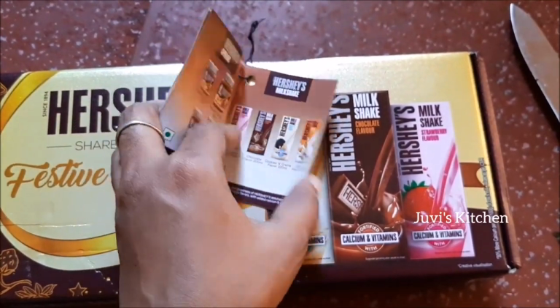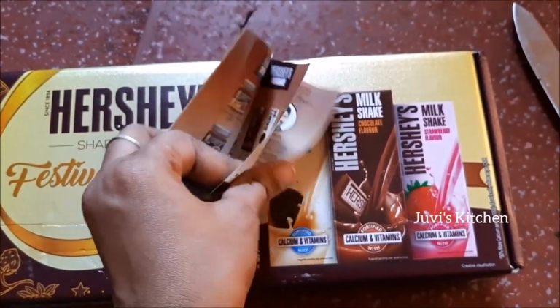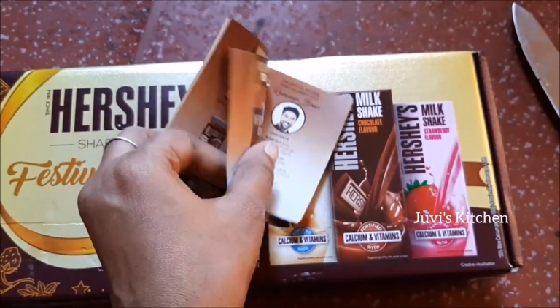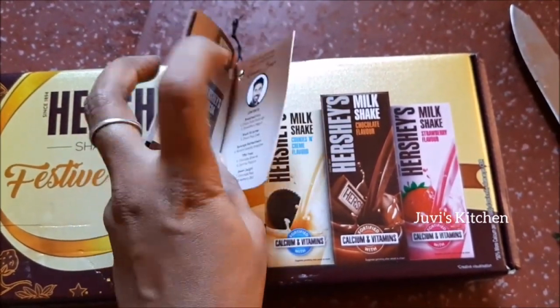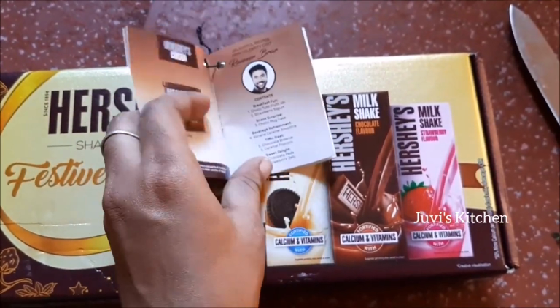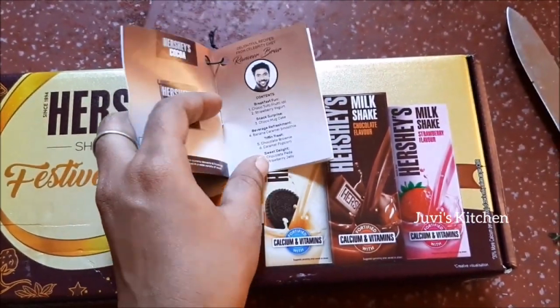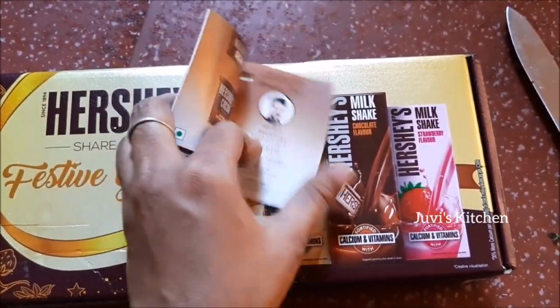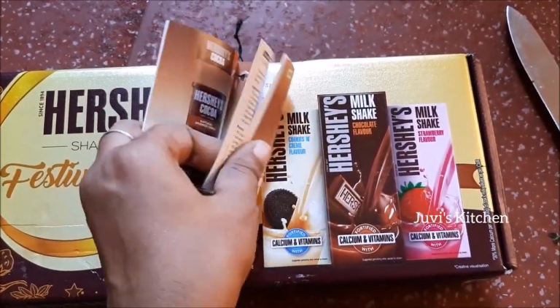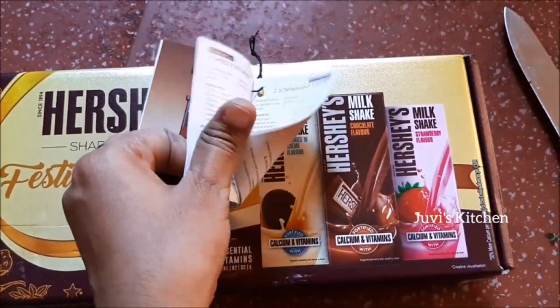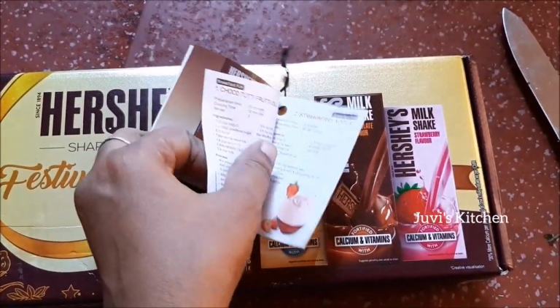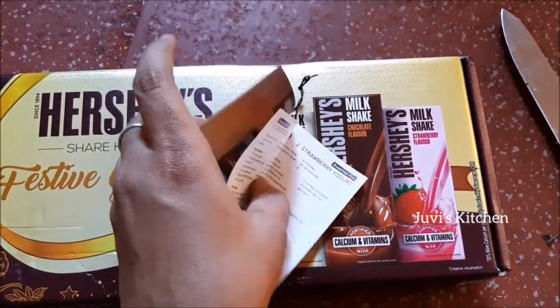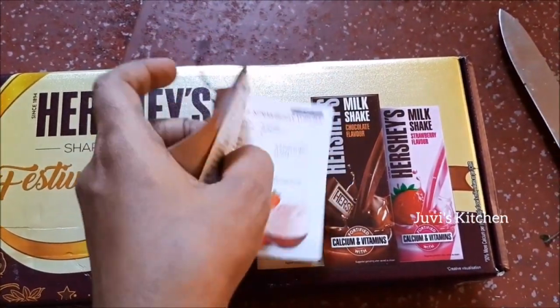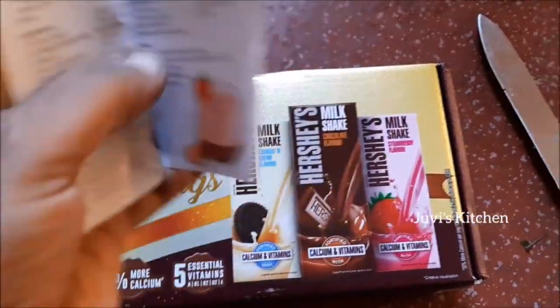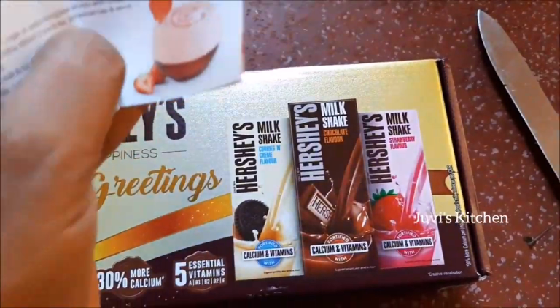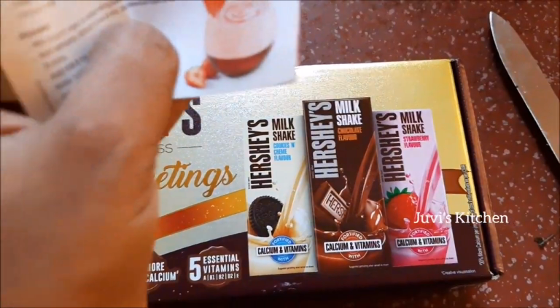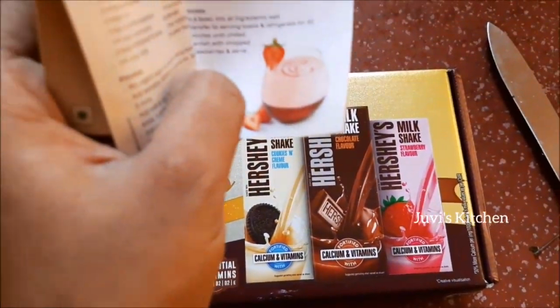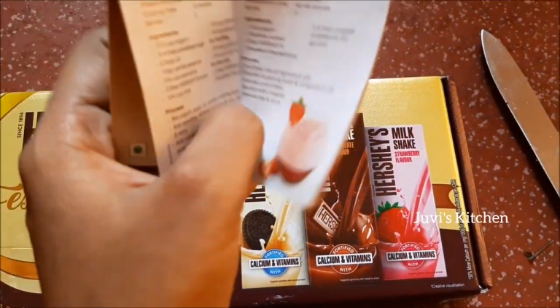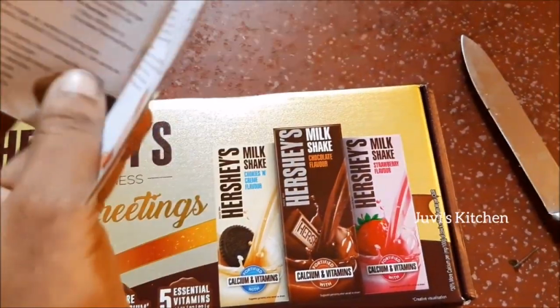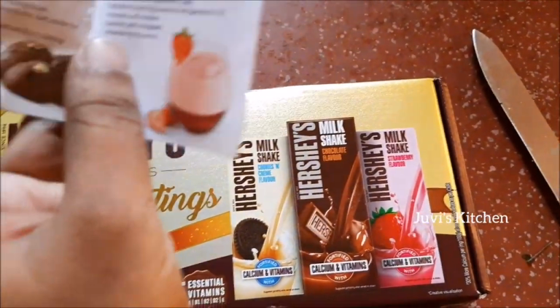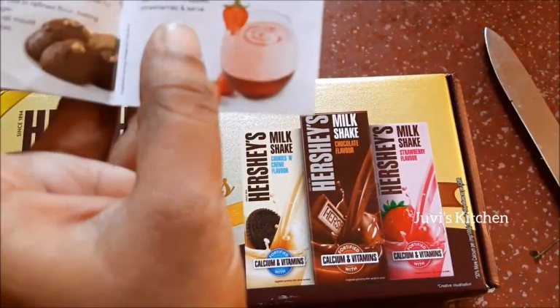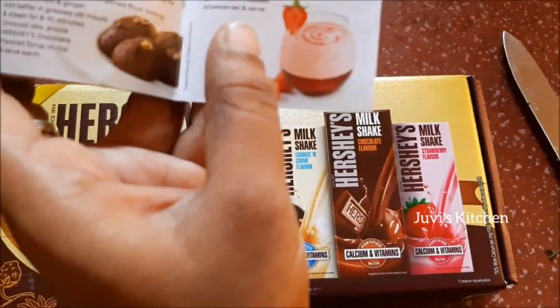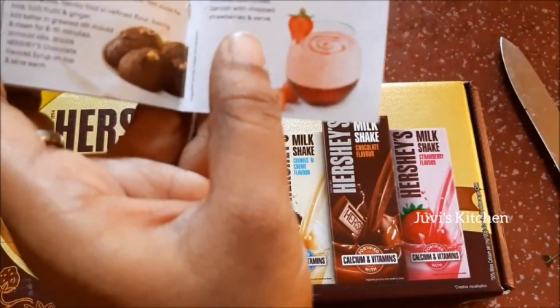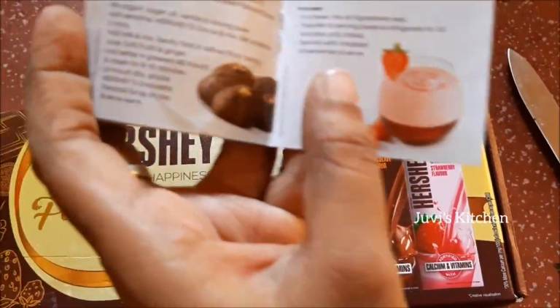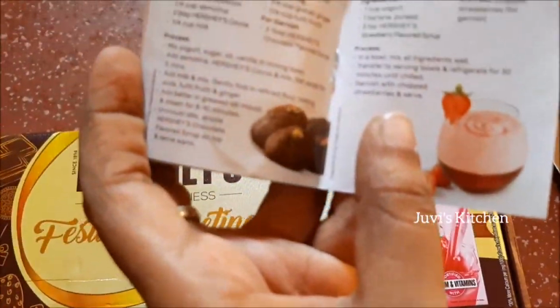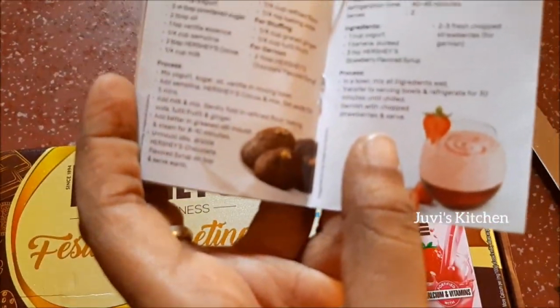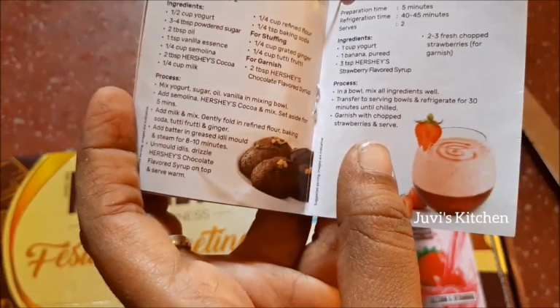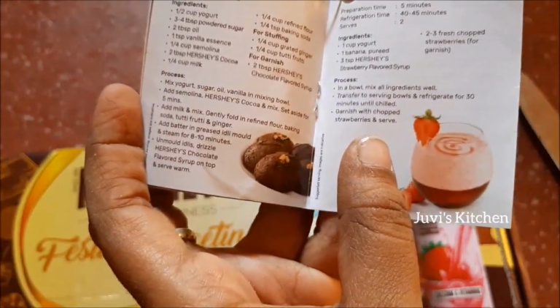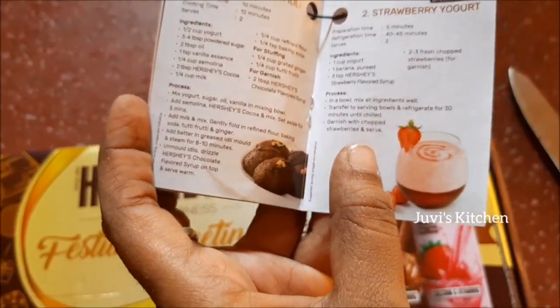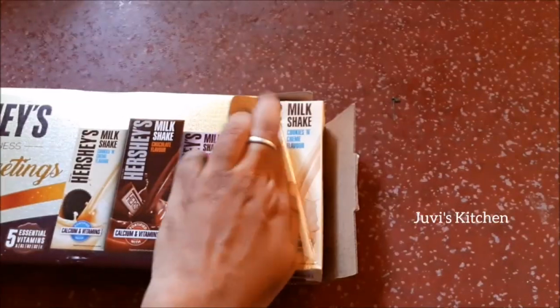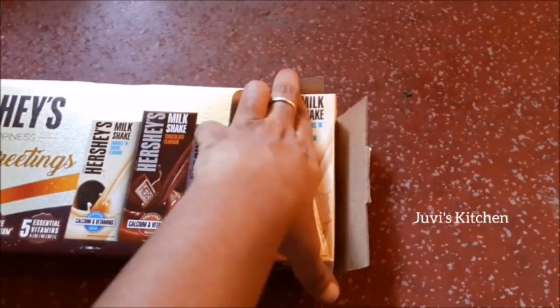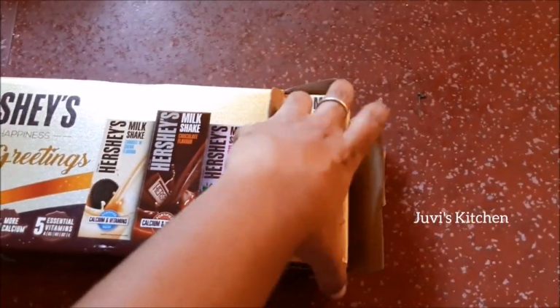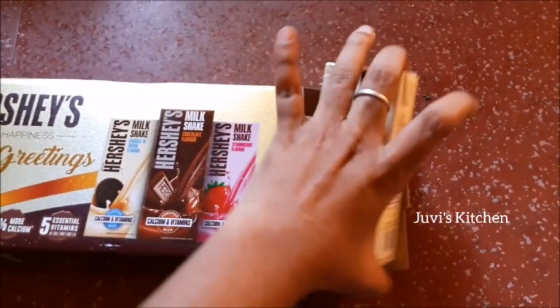There are two recipes included in the boxes, as you can see. There is a full milkshake recipe.